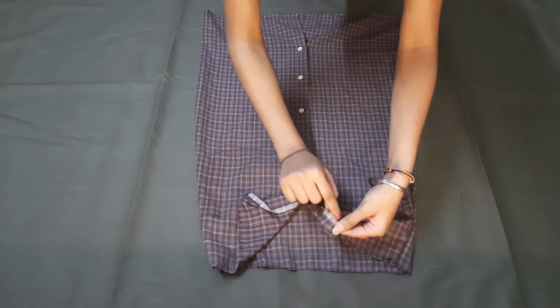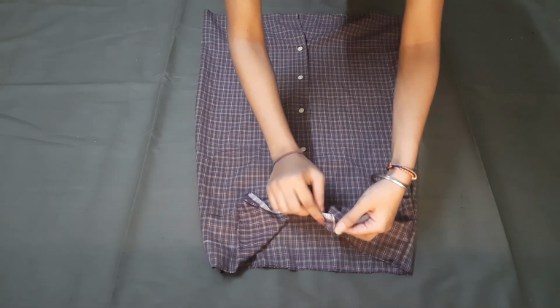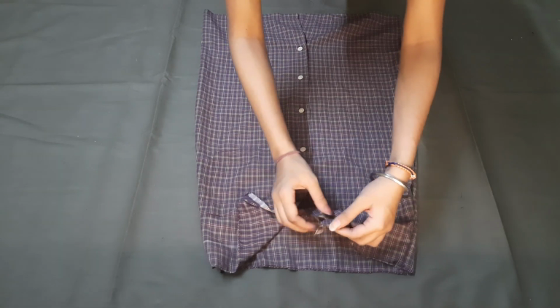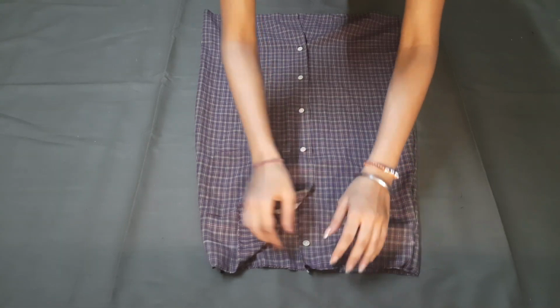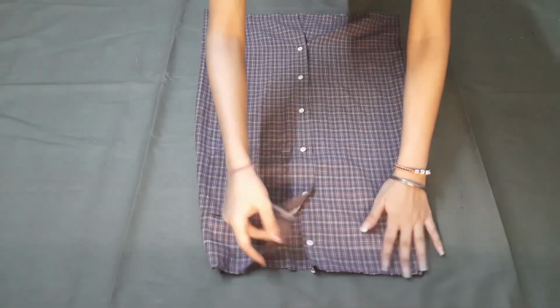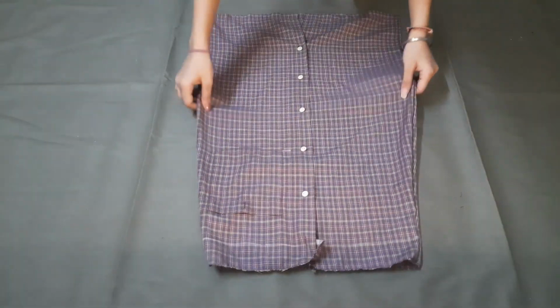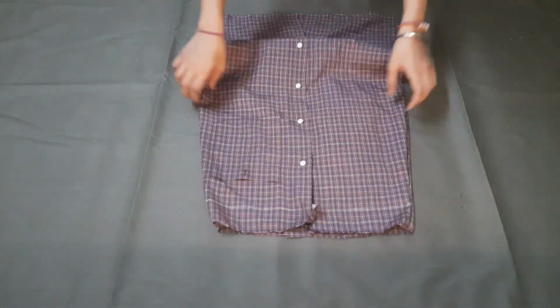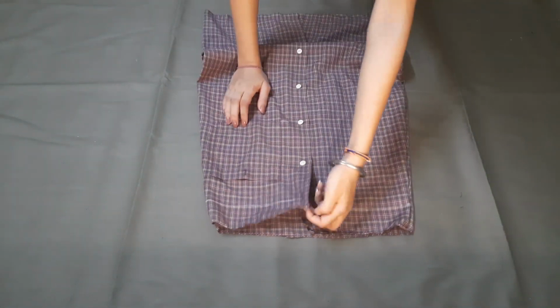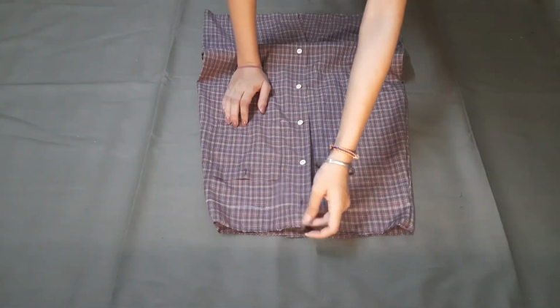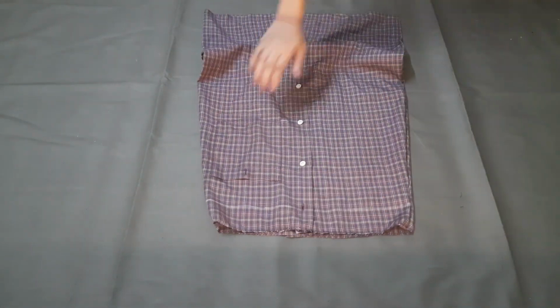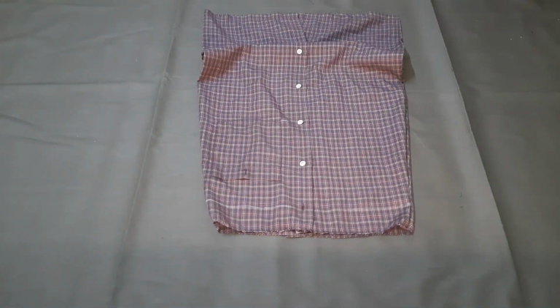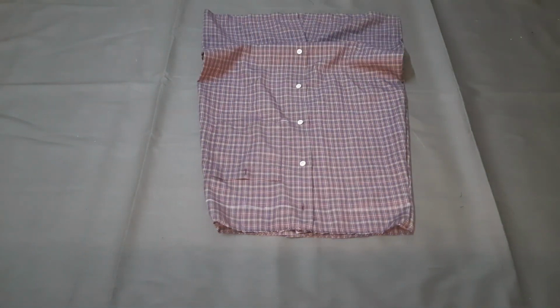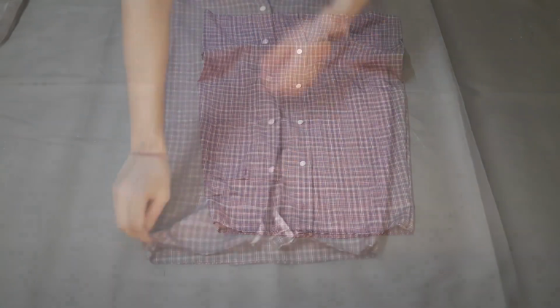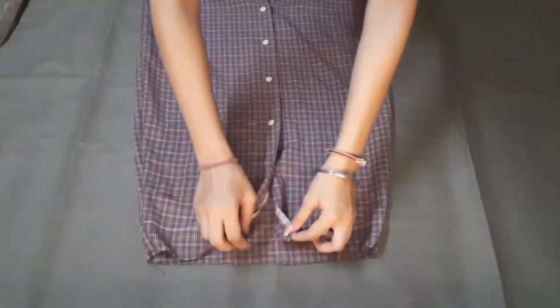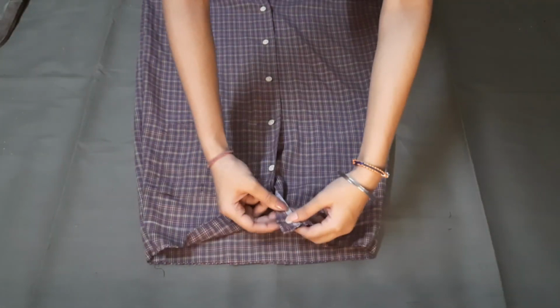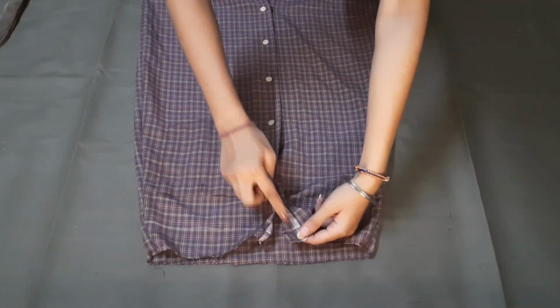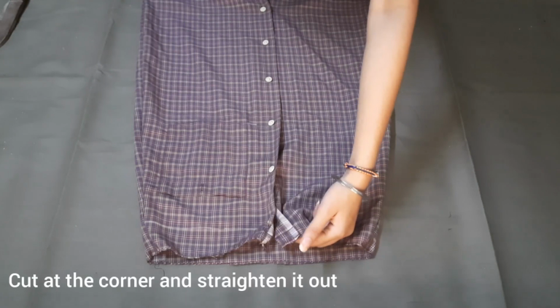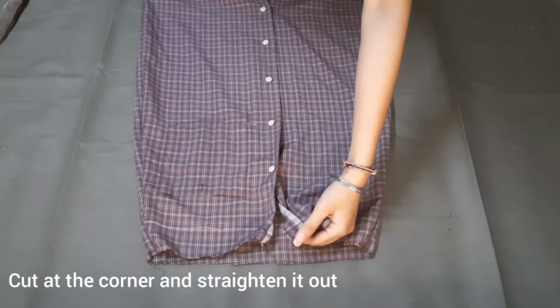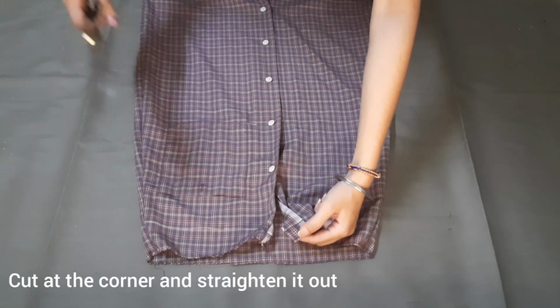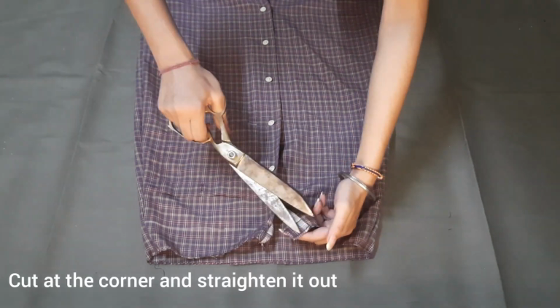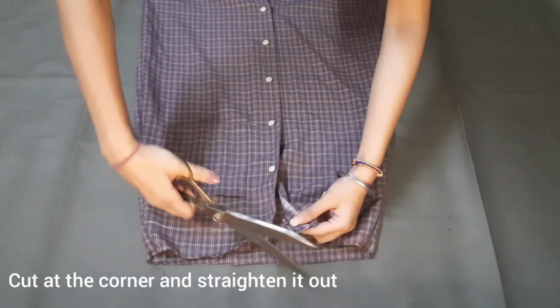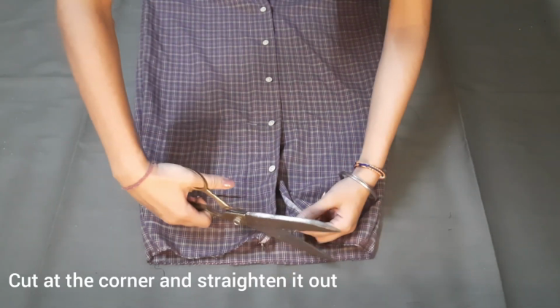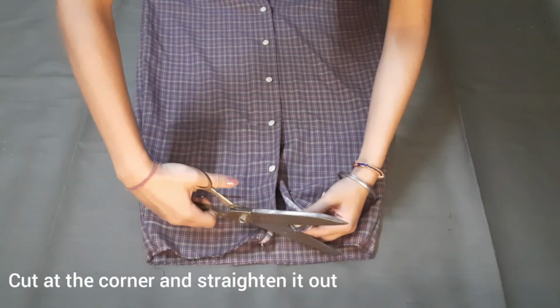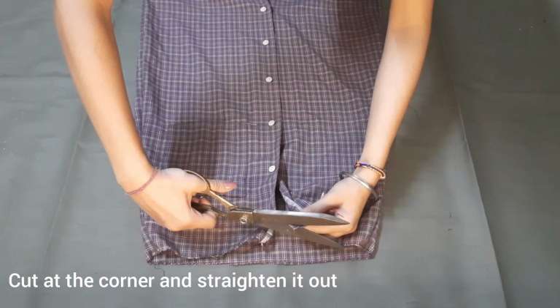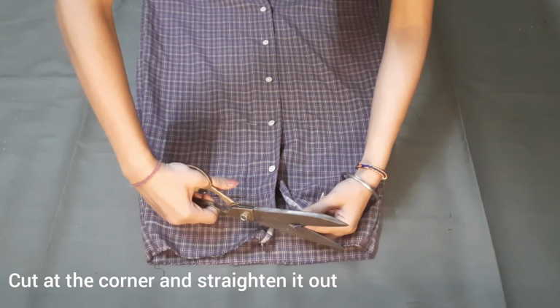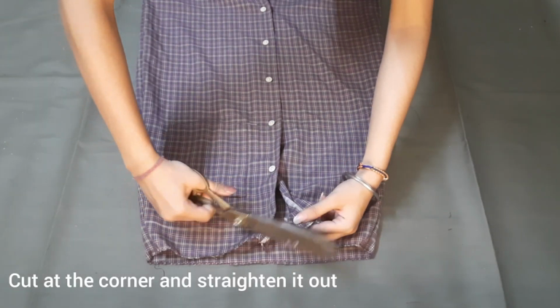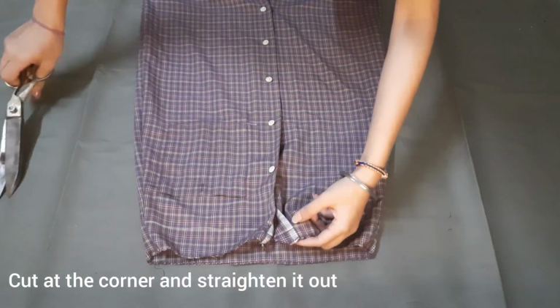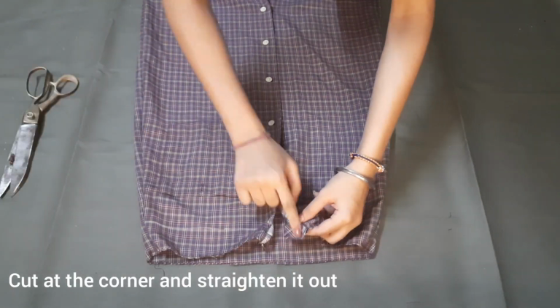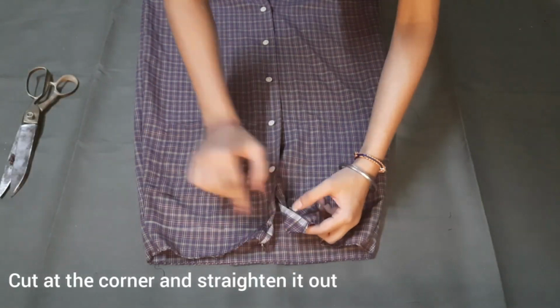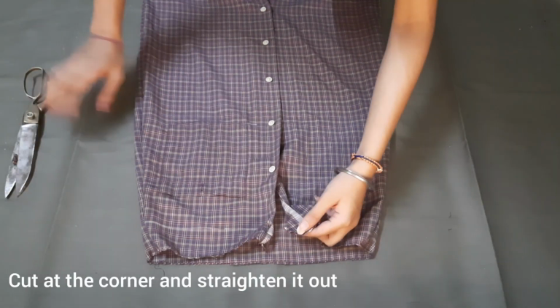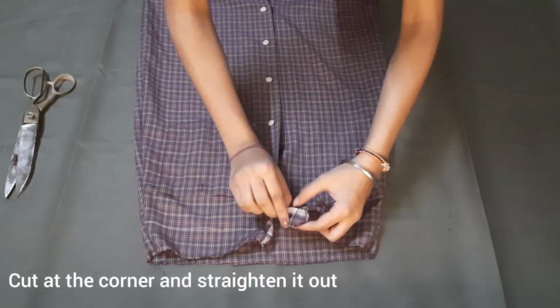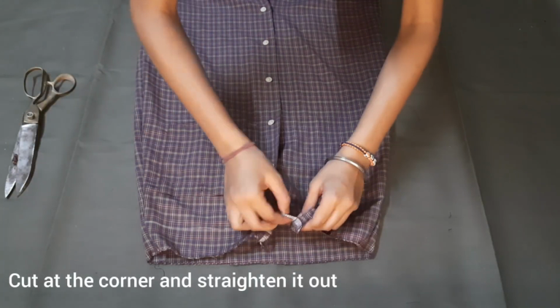Now I will cut the corner and I will cut it.